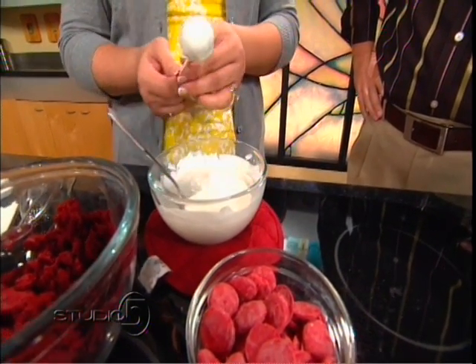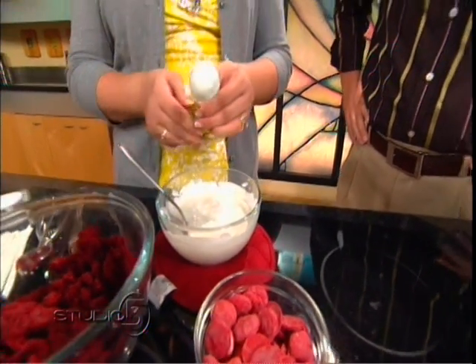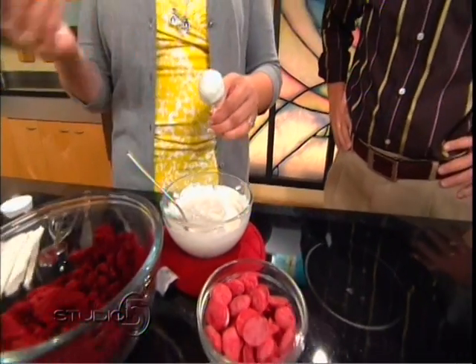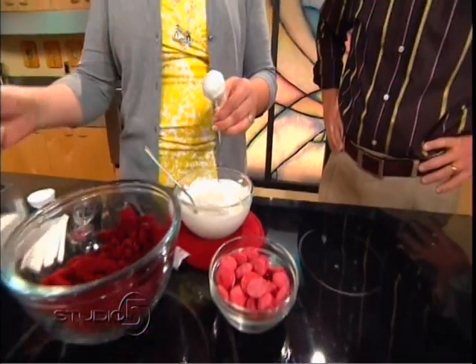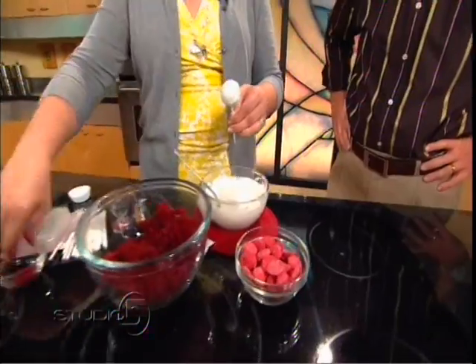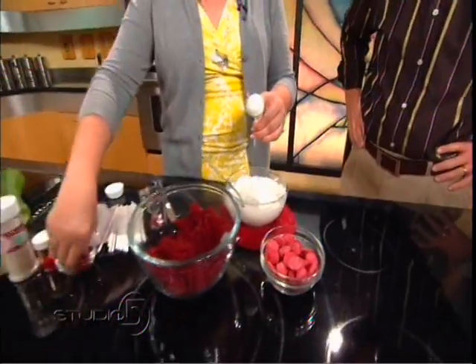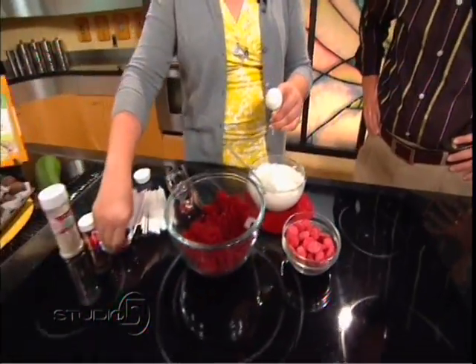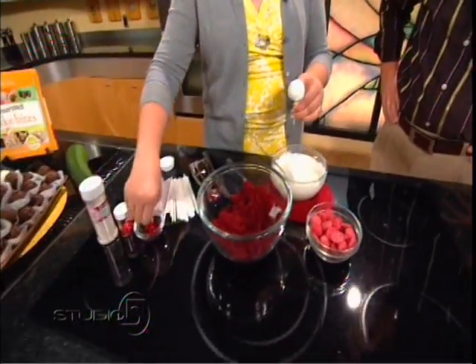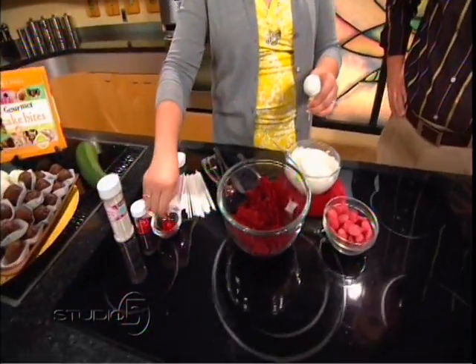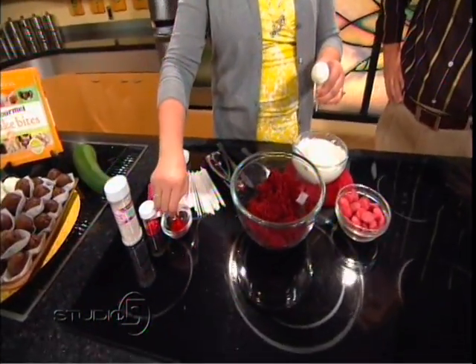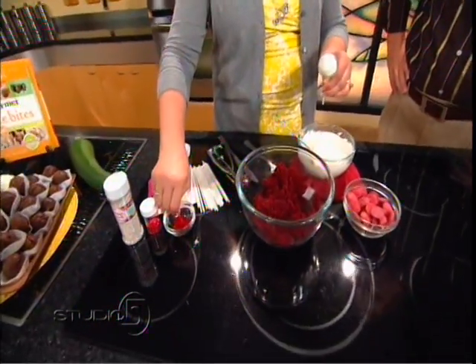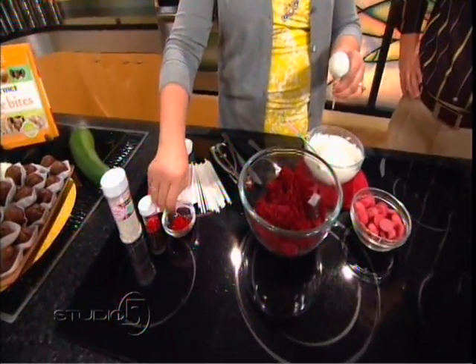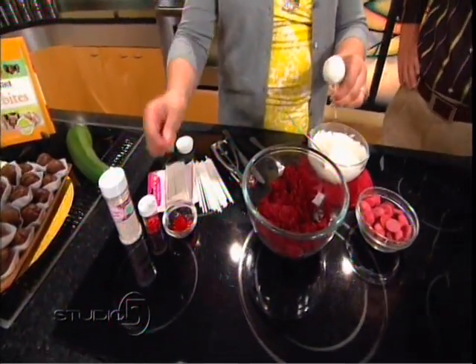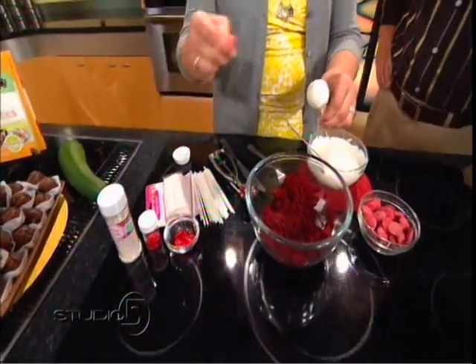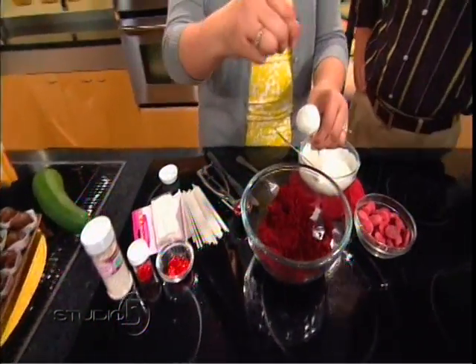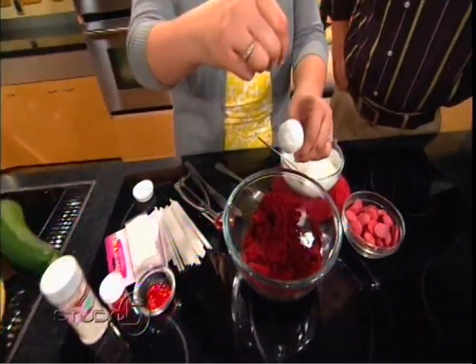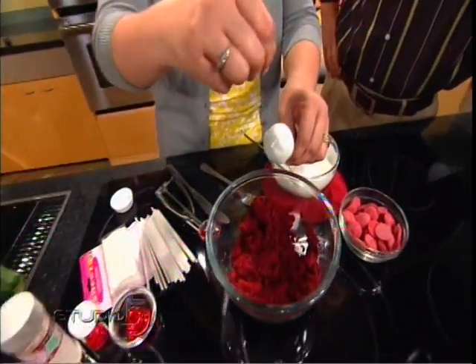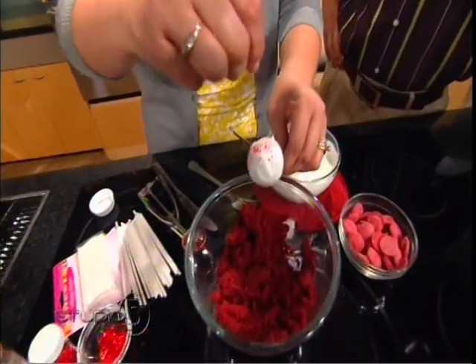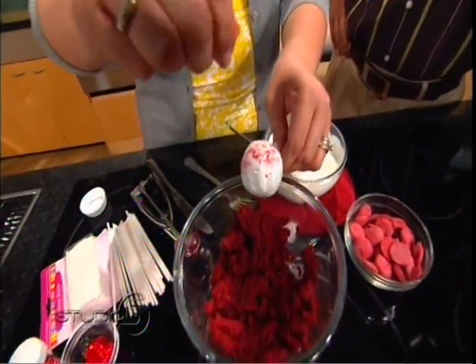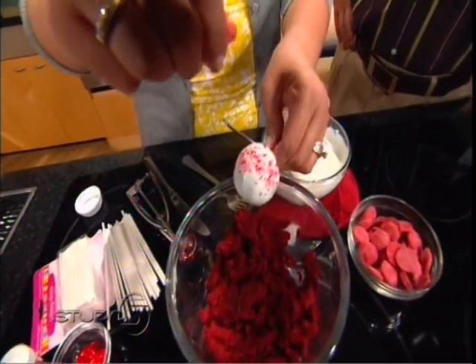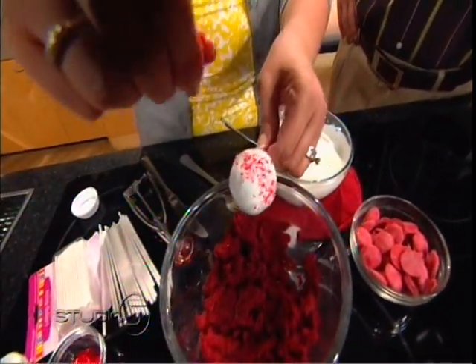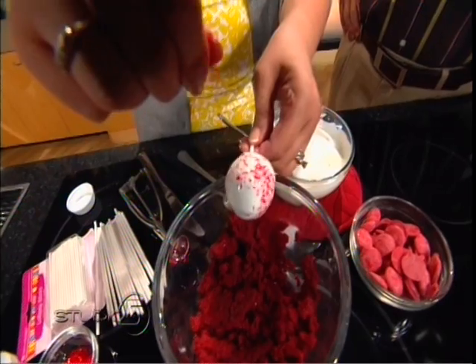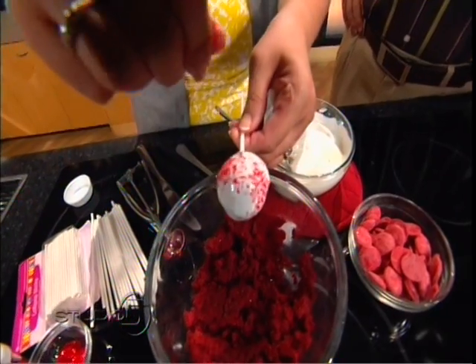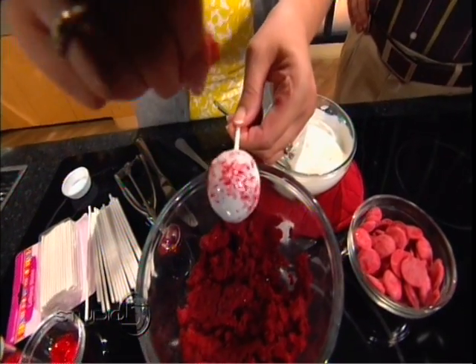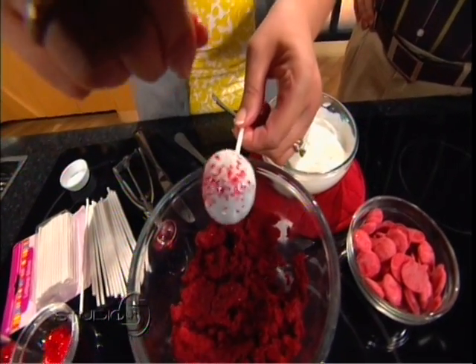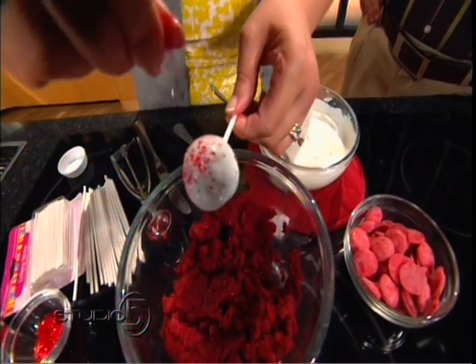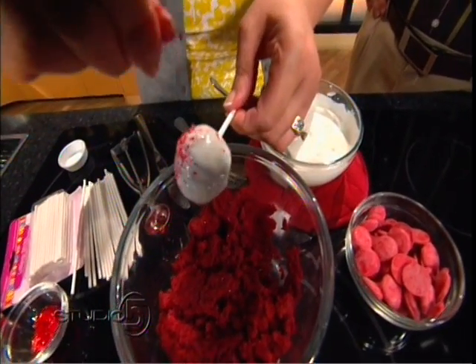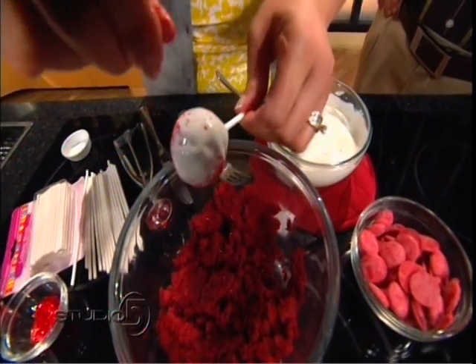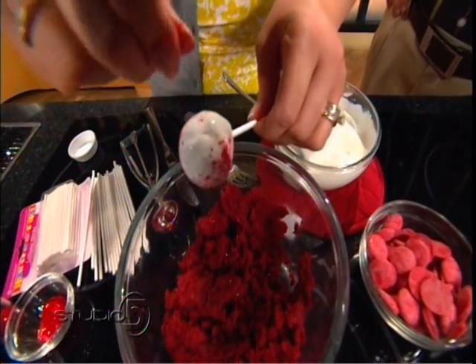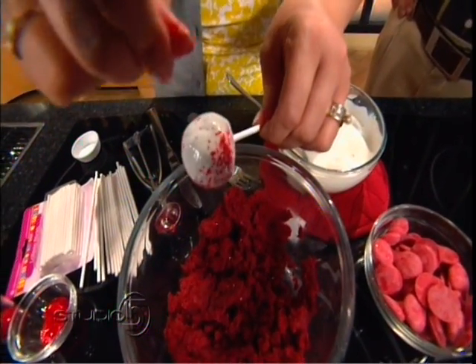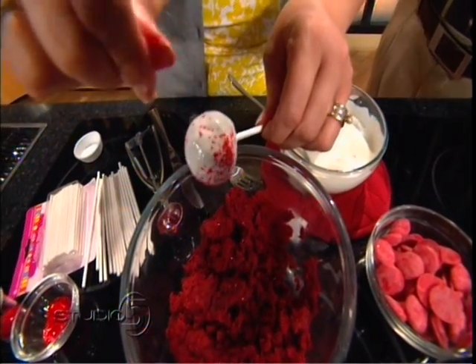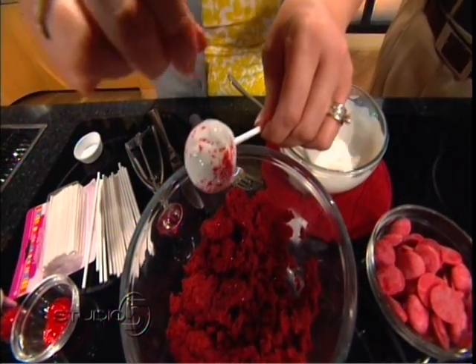If you want to decorate, I brought some red glitter. I love glitter — I think it's a lot of fun. It's edible glitter, and while the cake pop is still wet, you're just going to sprinkle that on.